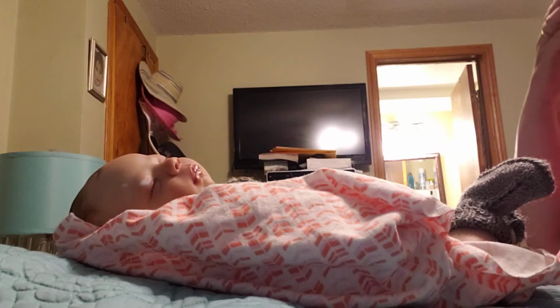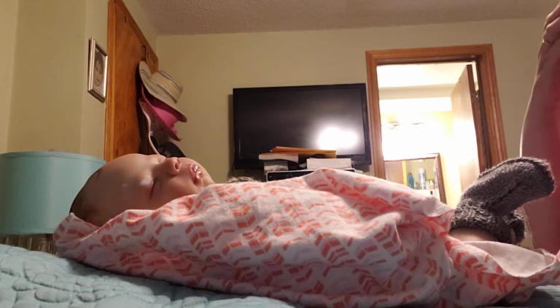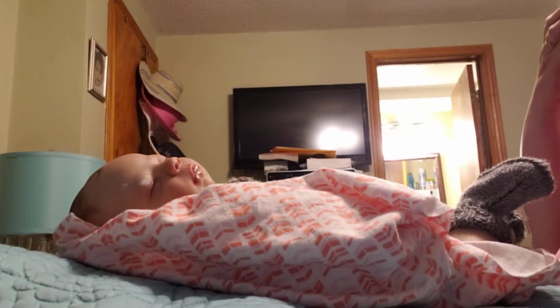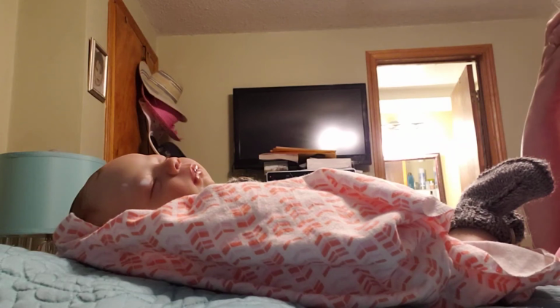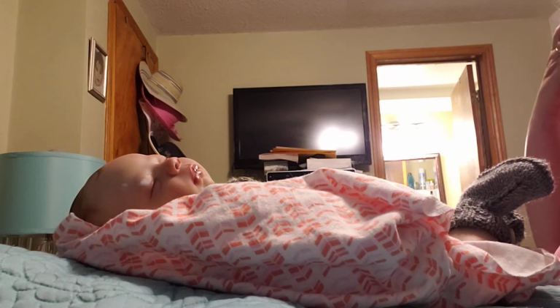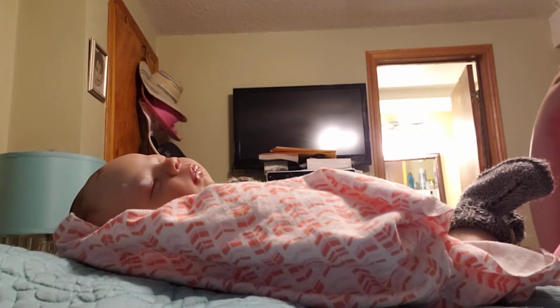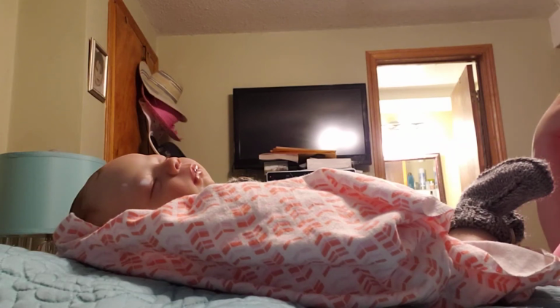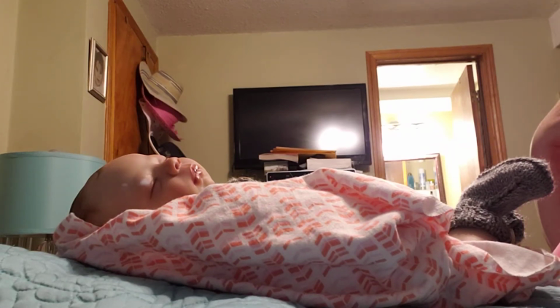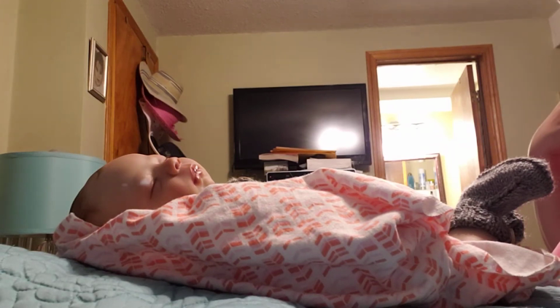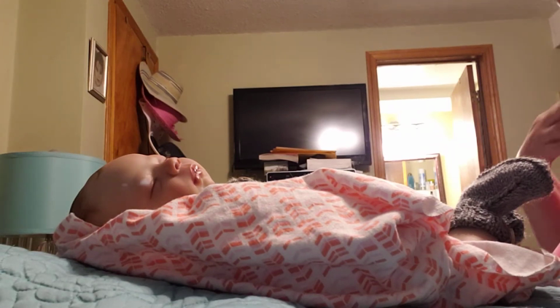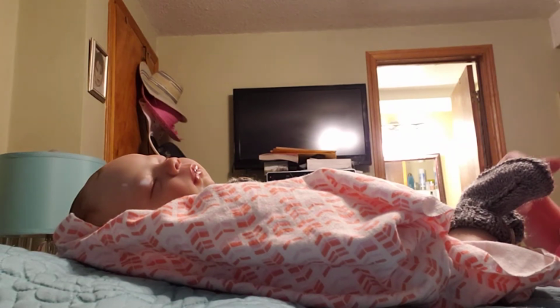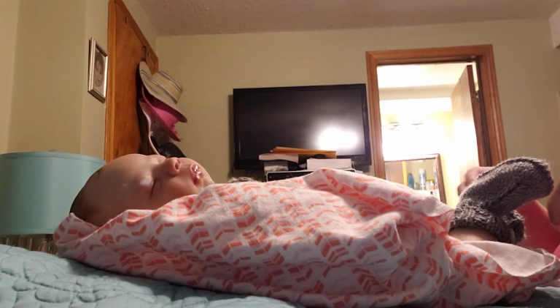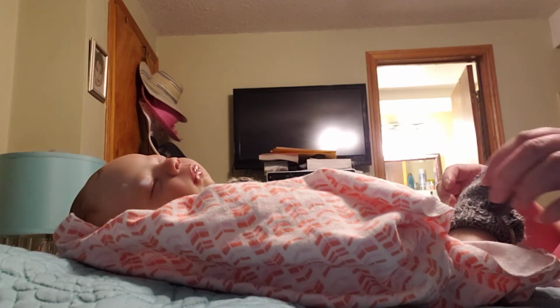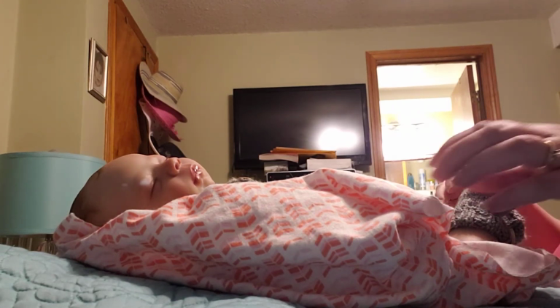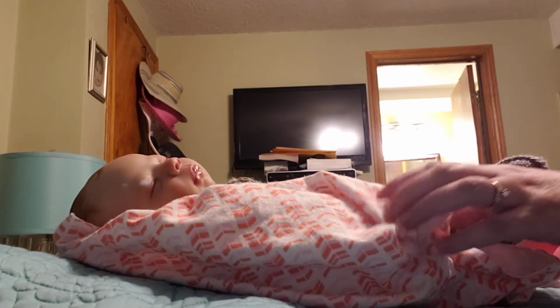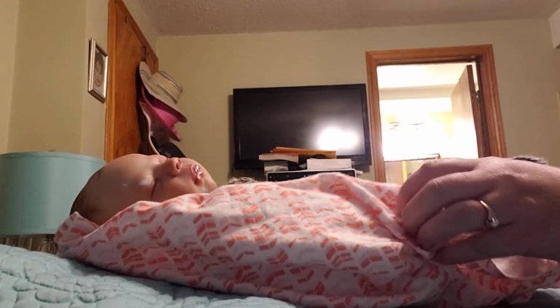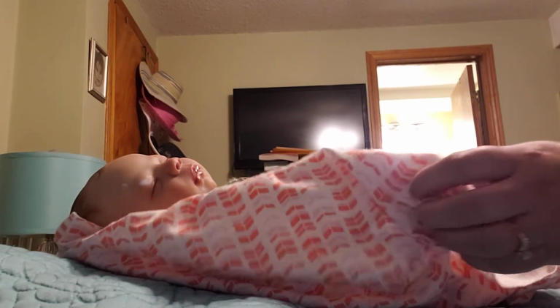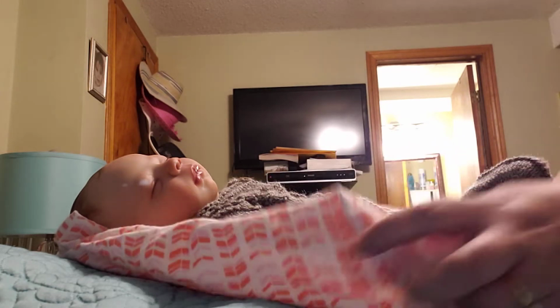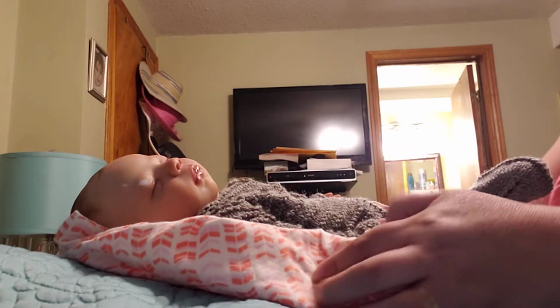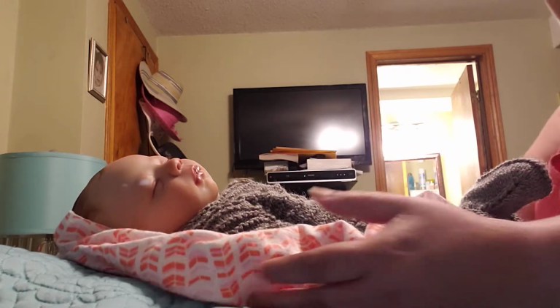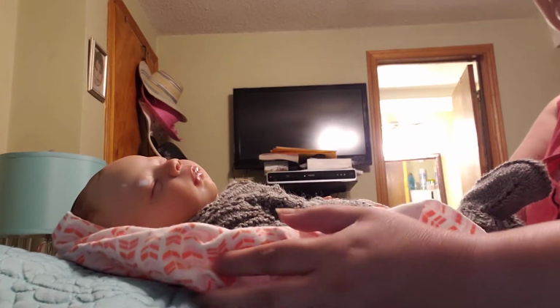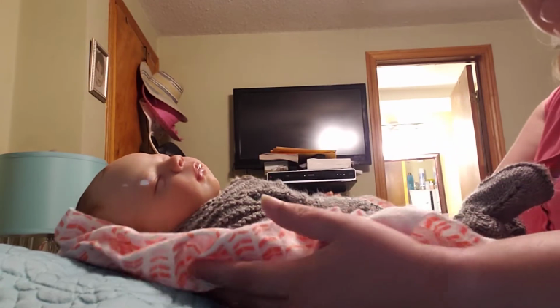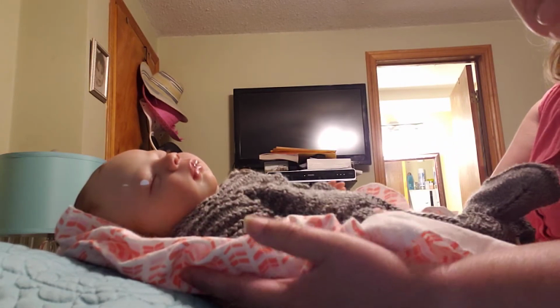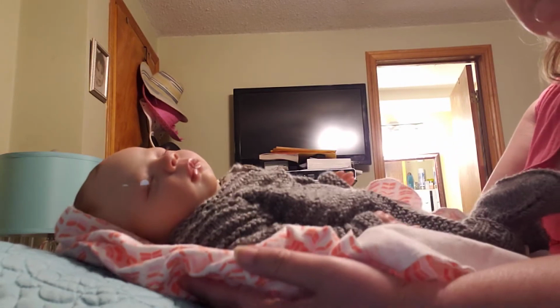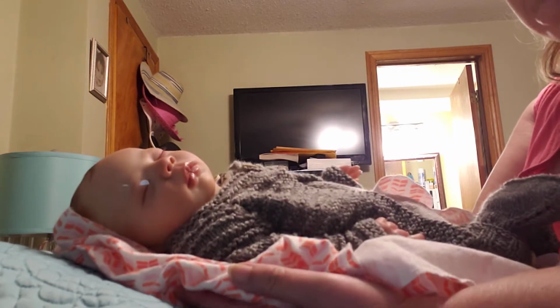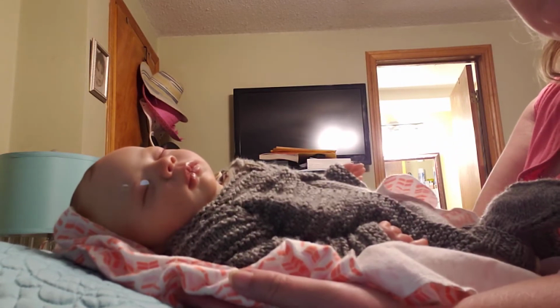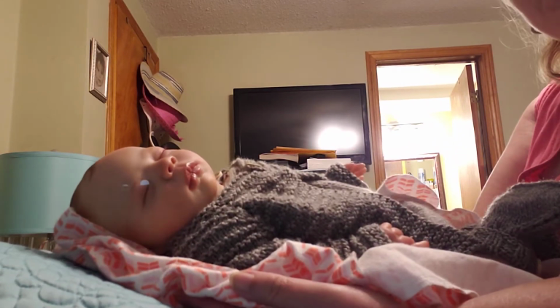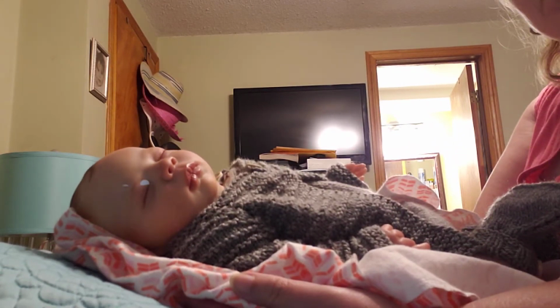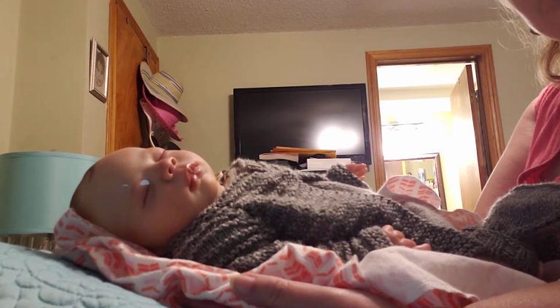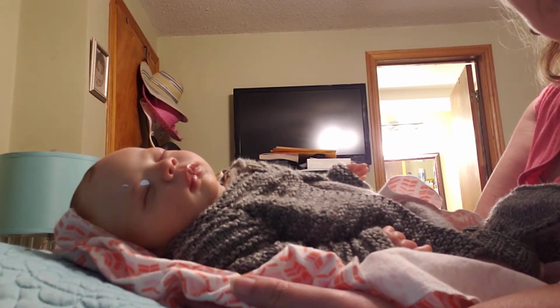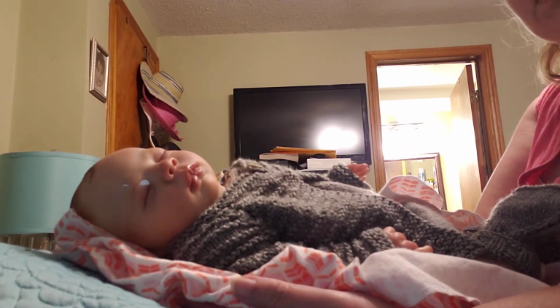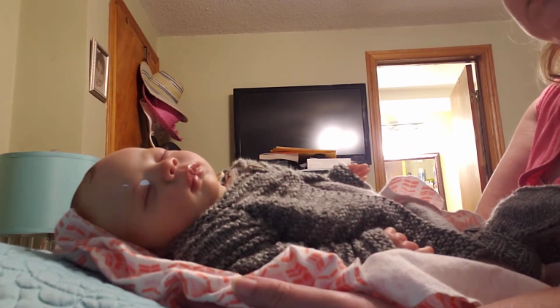Hi everyone, welcome back to Caroline's Place. Today I have my Dominique with me. There she is, this beautiful baby girl, so realistic.